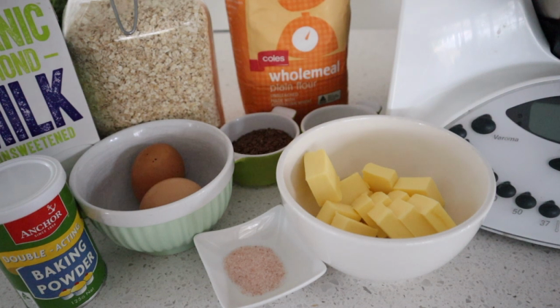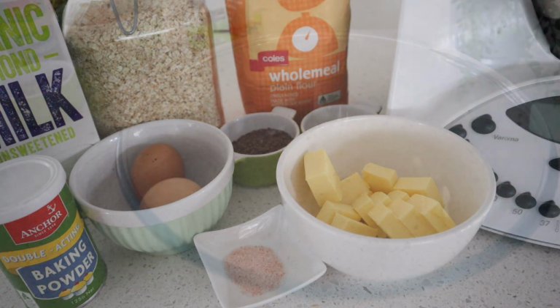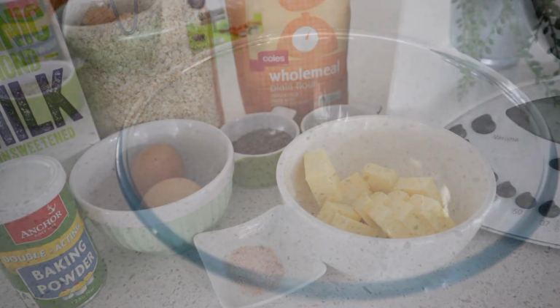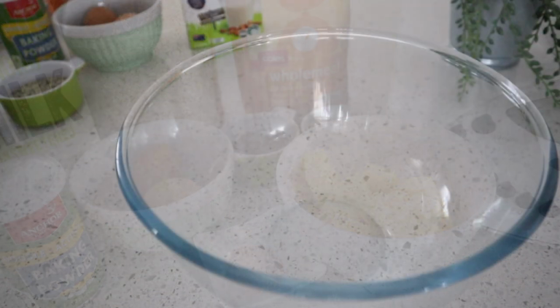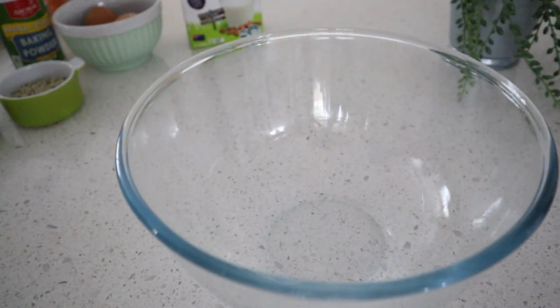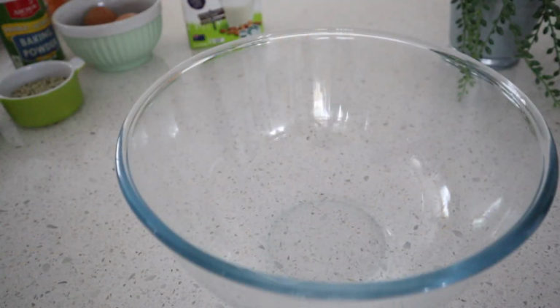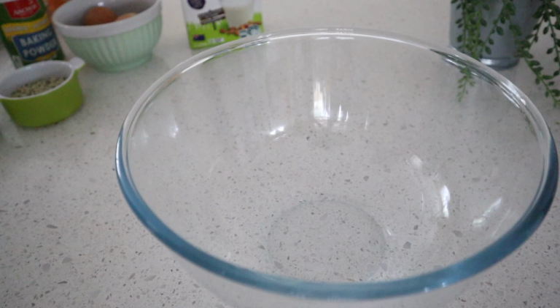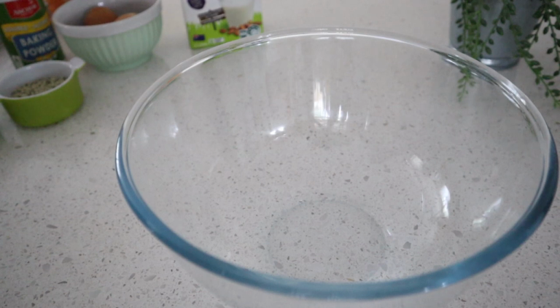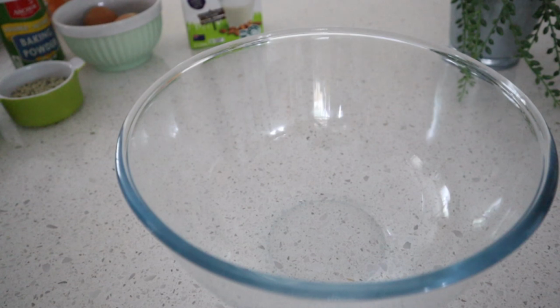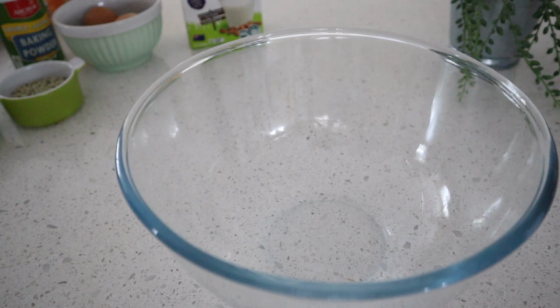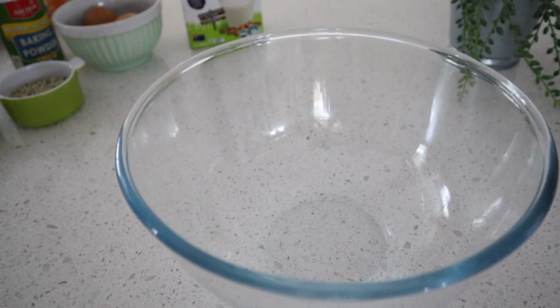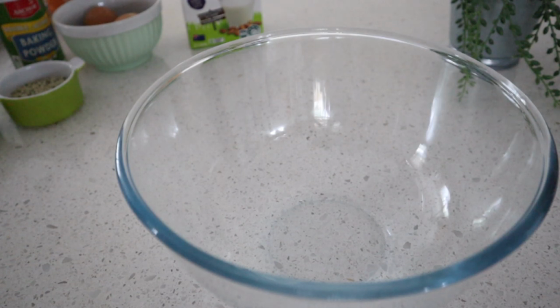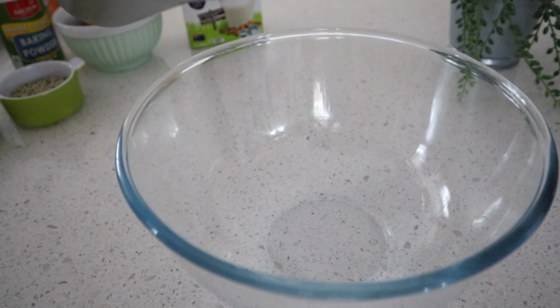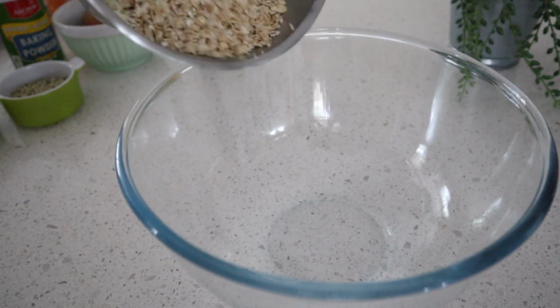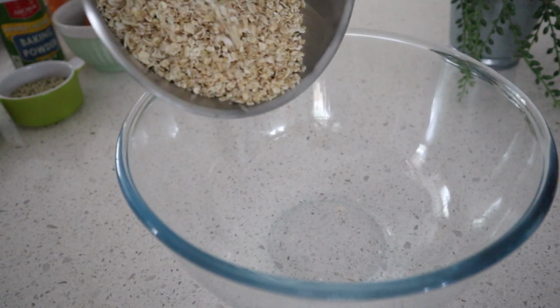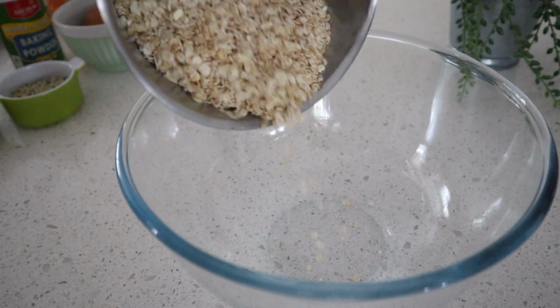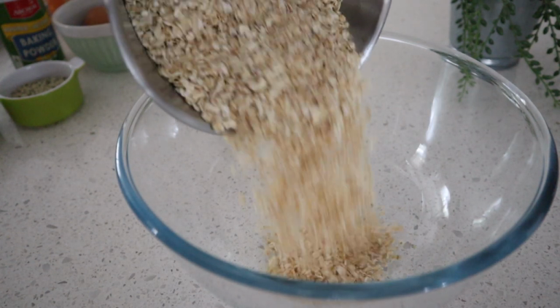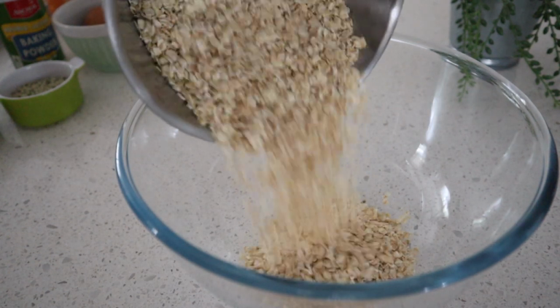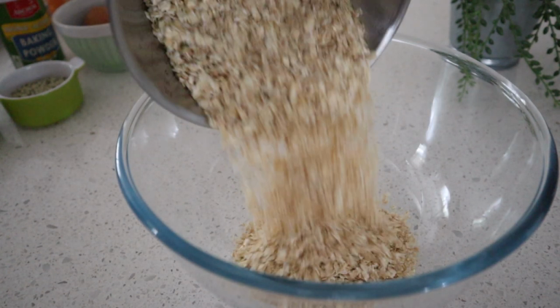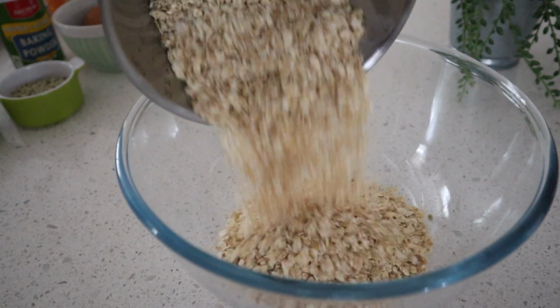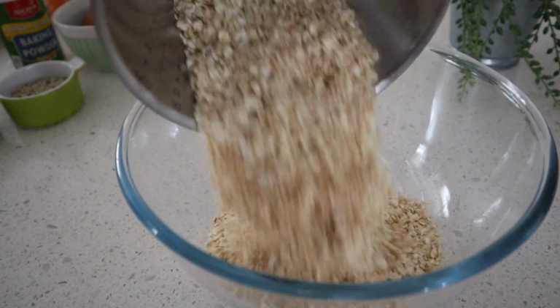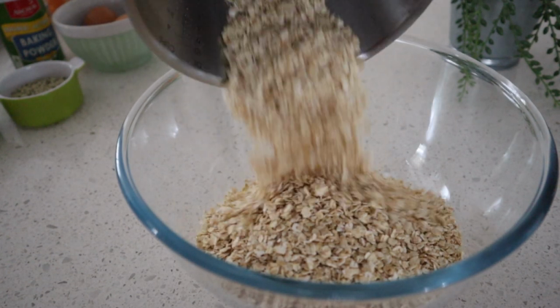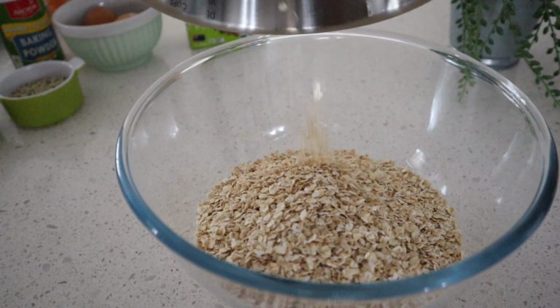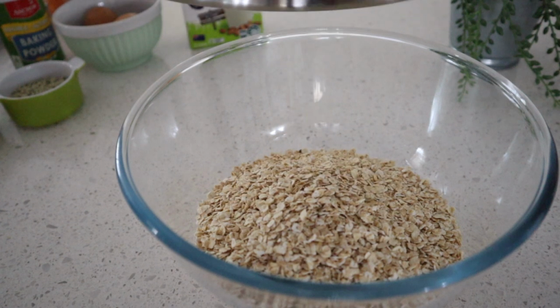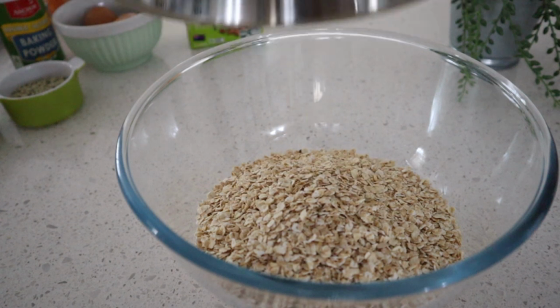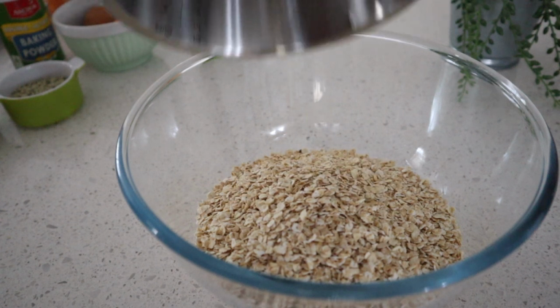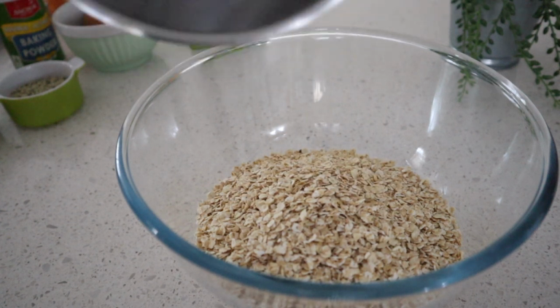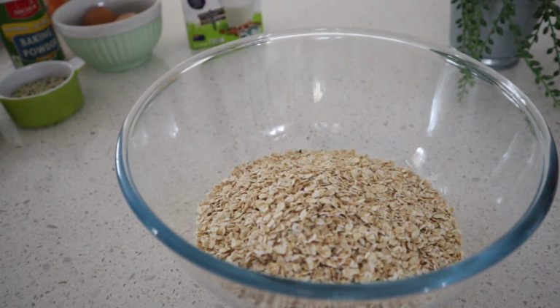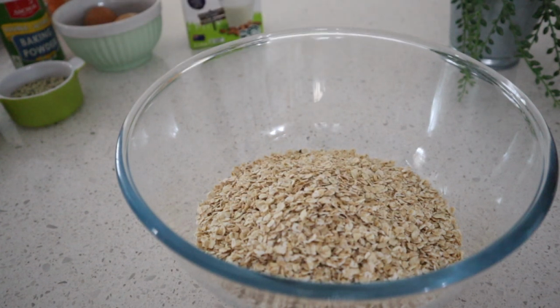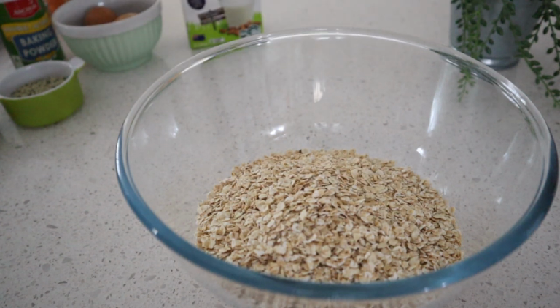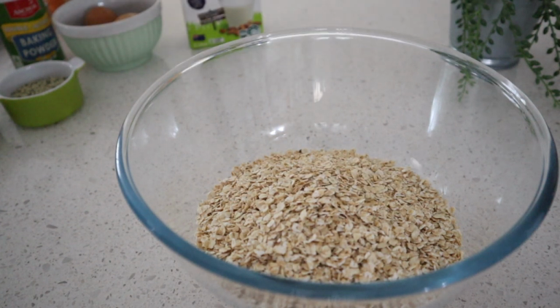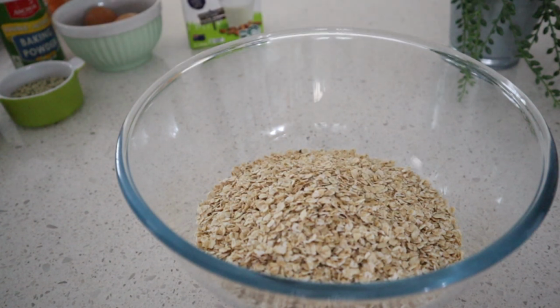Start by adding all of your oats, as well as your hemp seeds and your flax seeds, to a bowl. Then stir through your milk and let it sit.